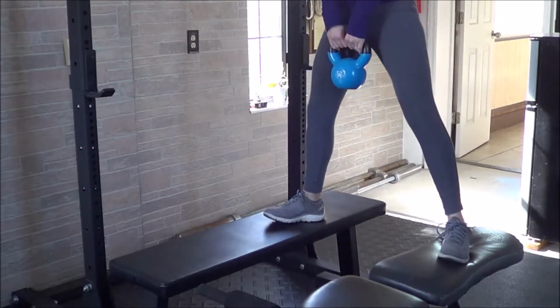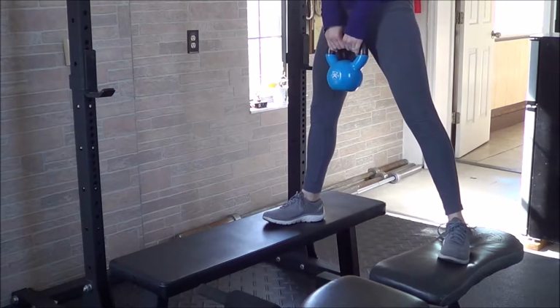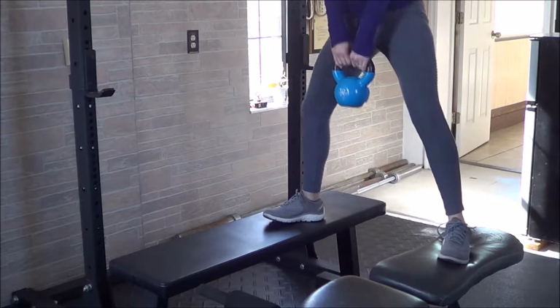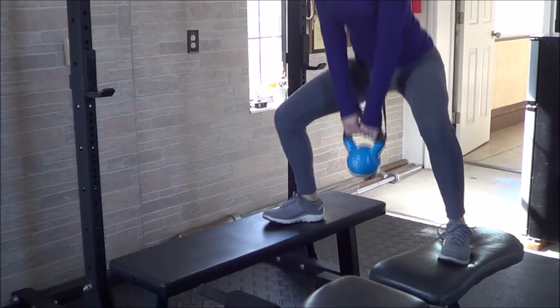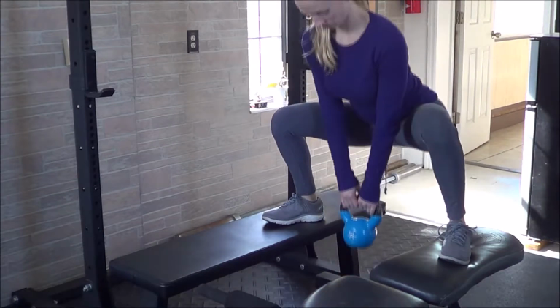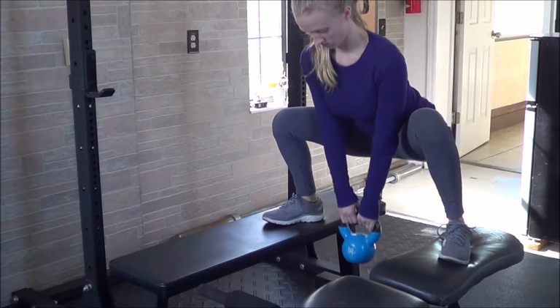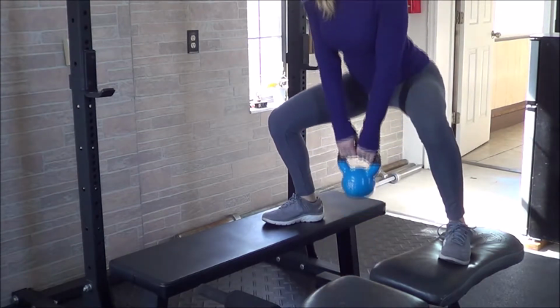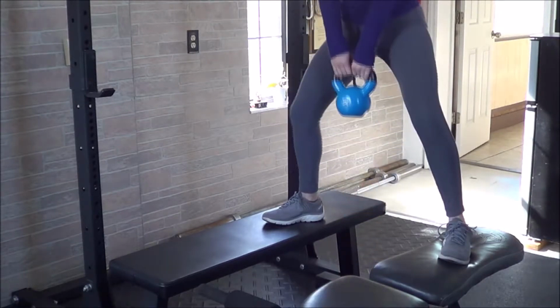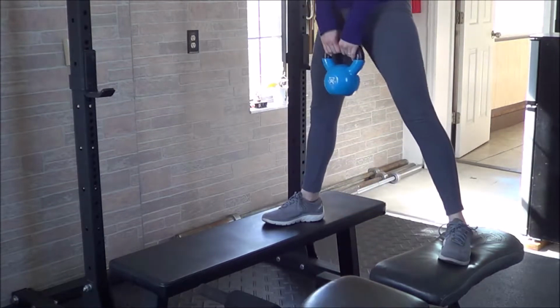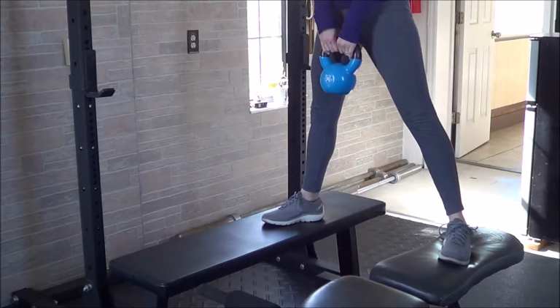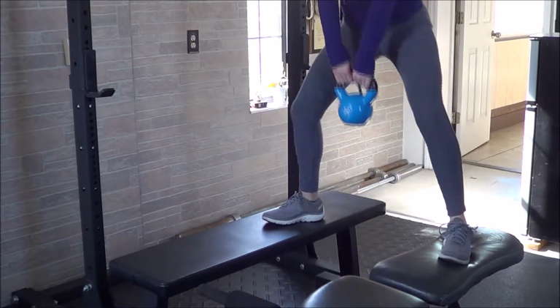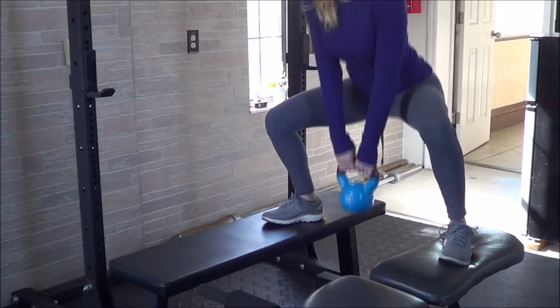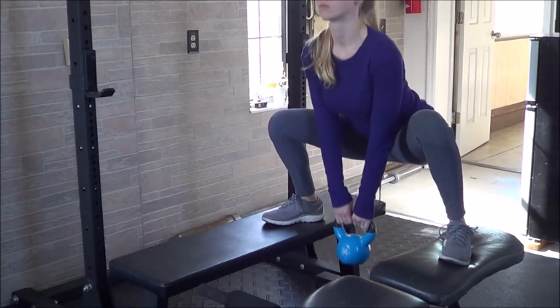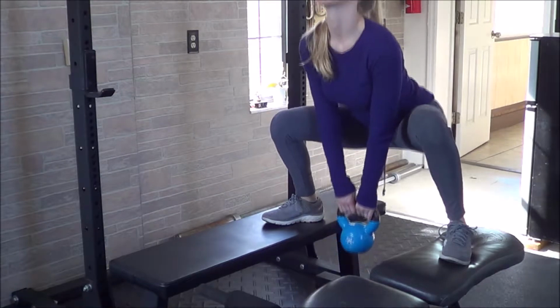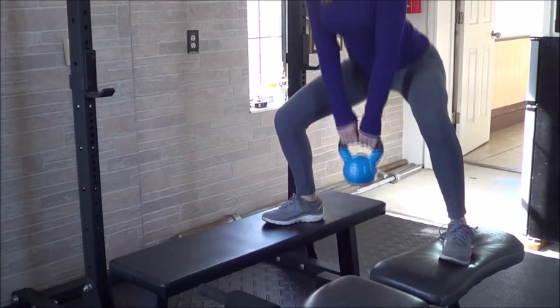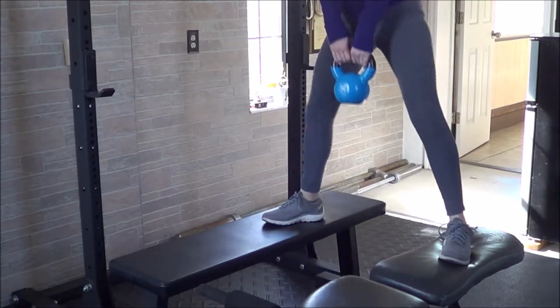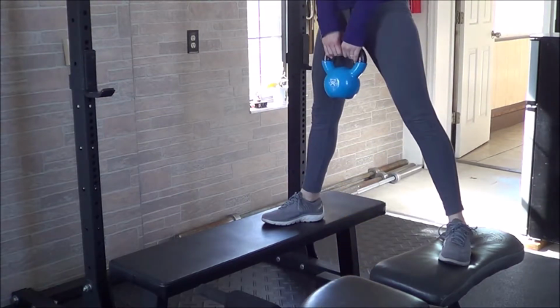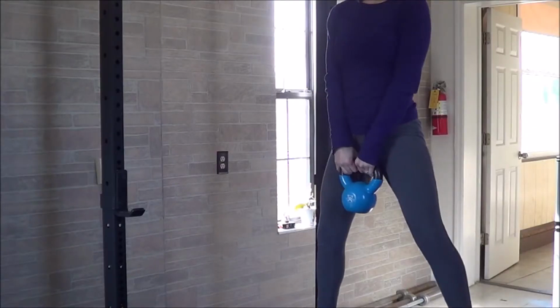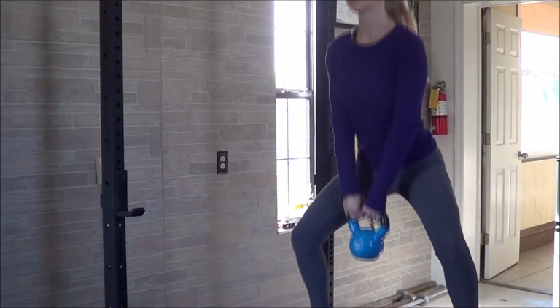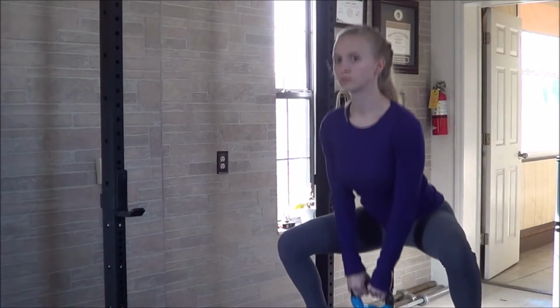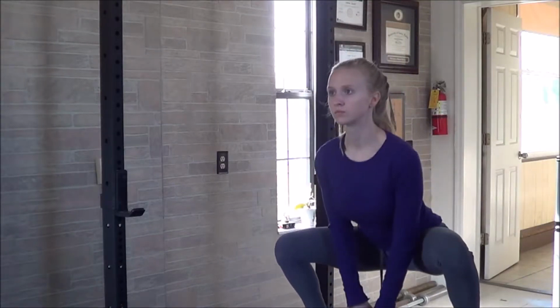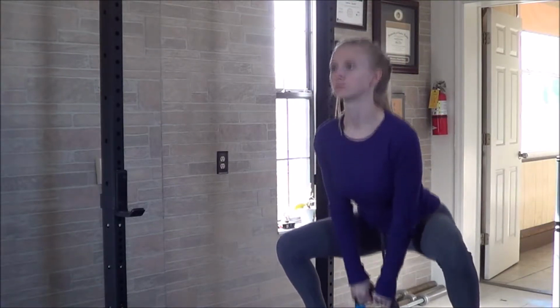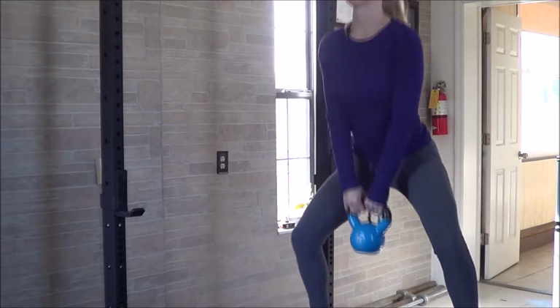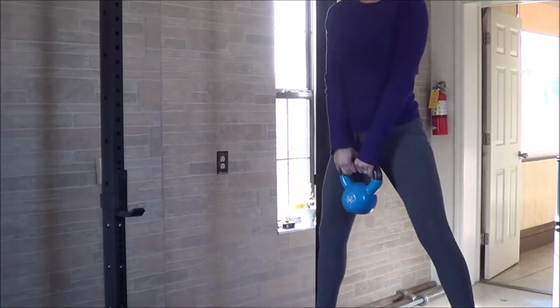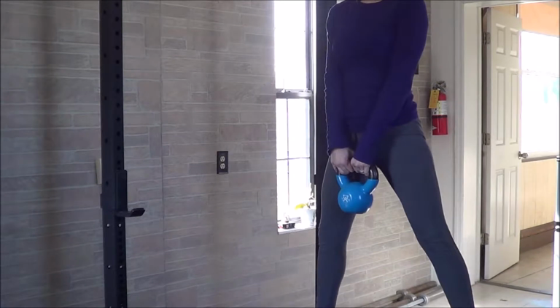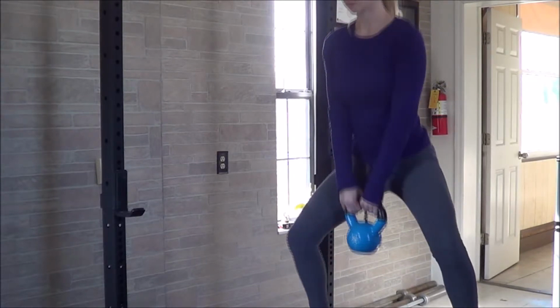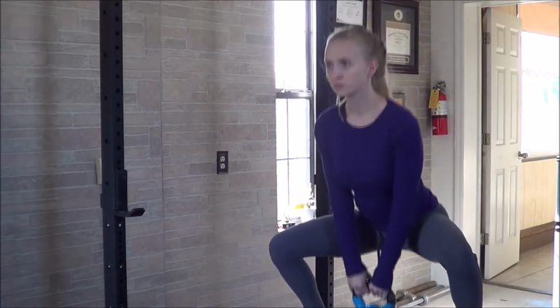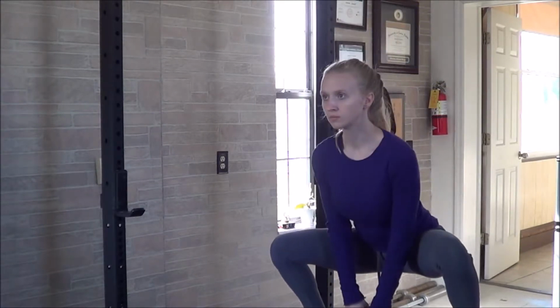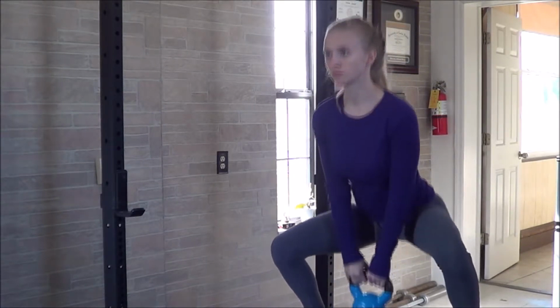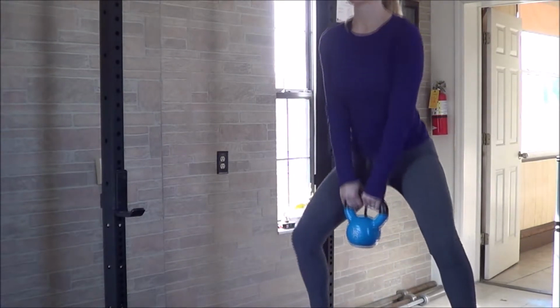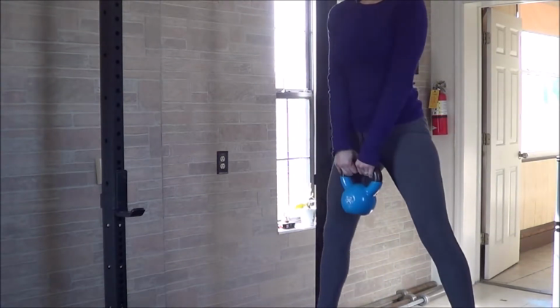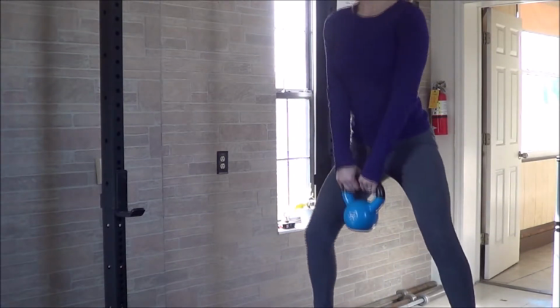You'll send your hips back, allowing the knees to bend, squatting as low as you can handle without too much stress on the hip joints. The benches will allow you to drop a little bit lower, so if you're trying to get more depth, allow the weight to fall between the benches and then bring your body up.